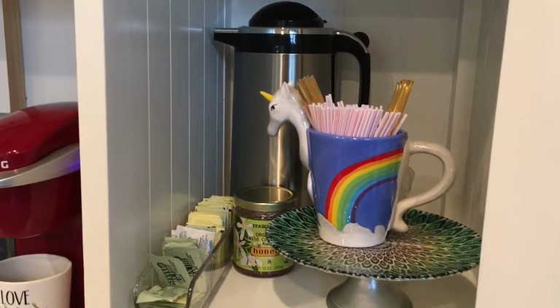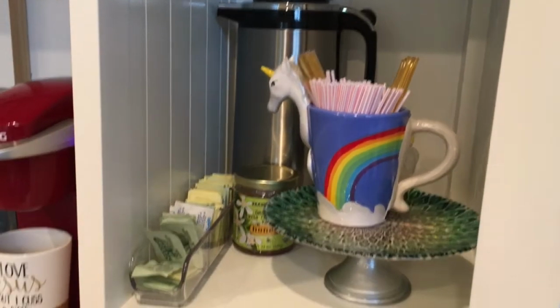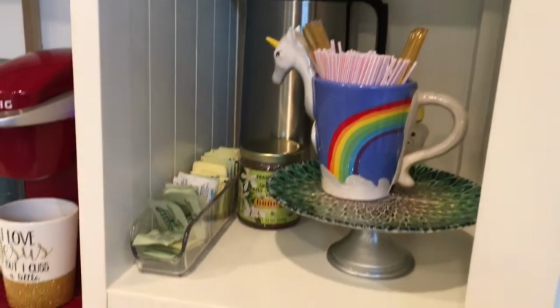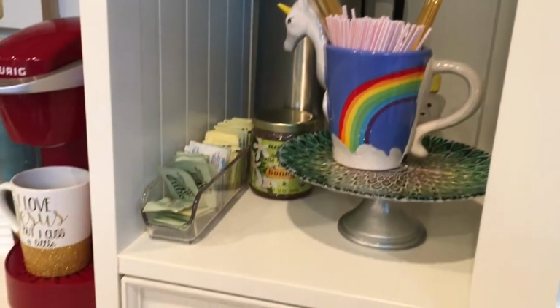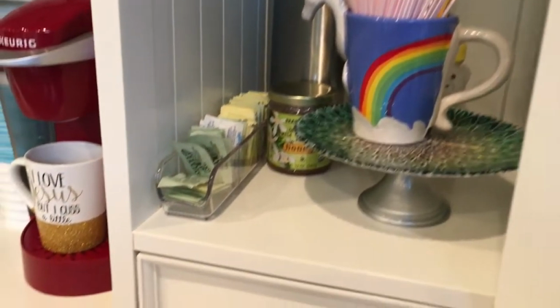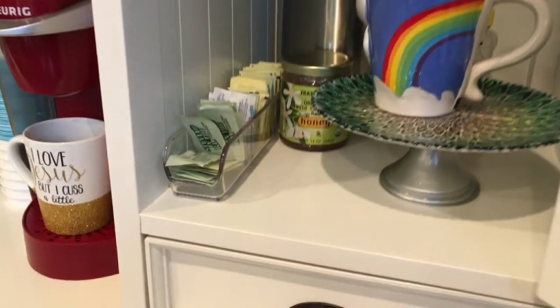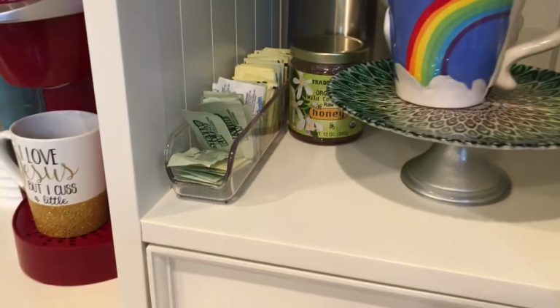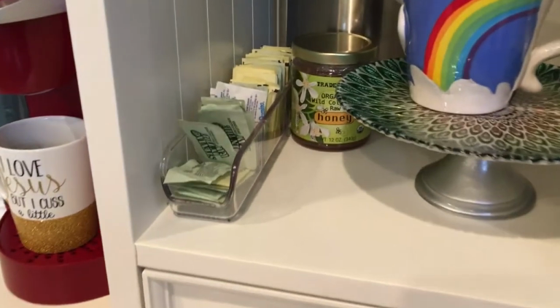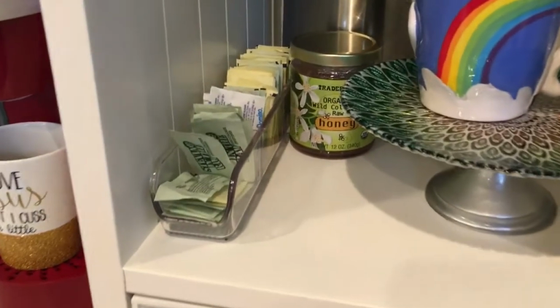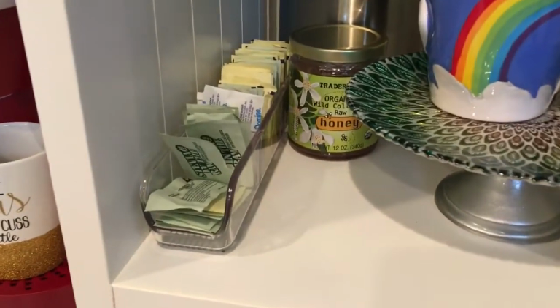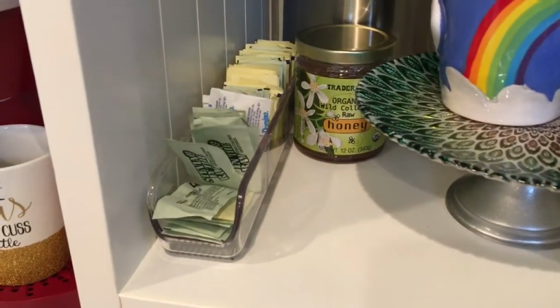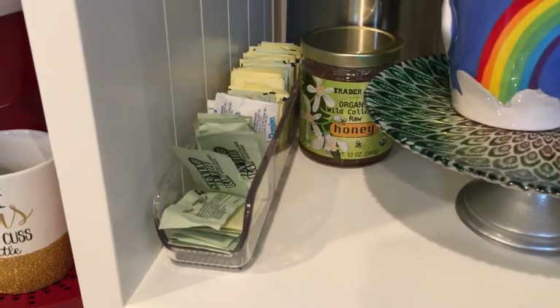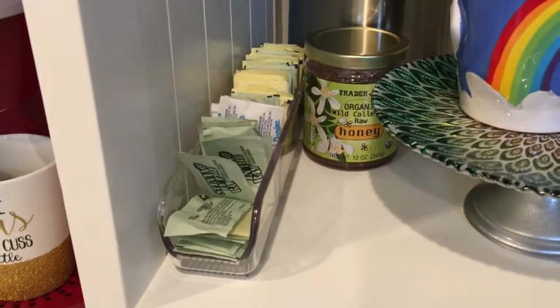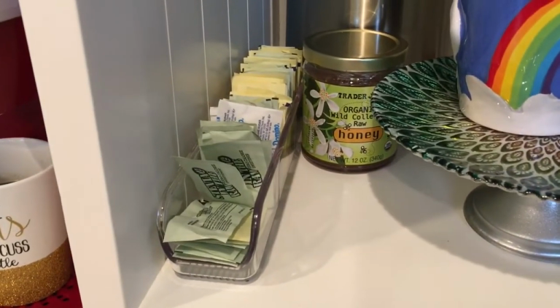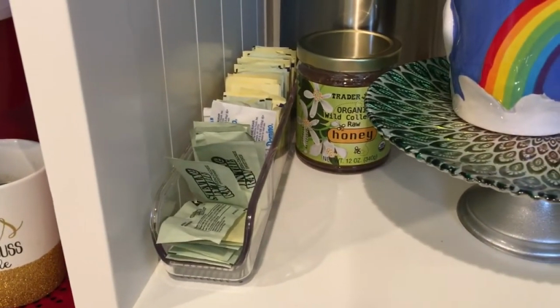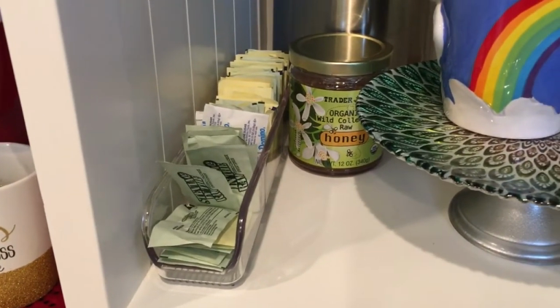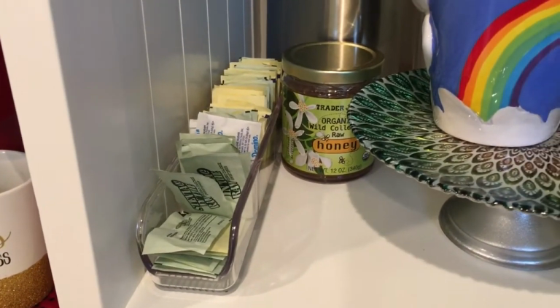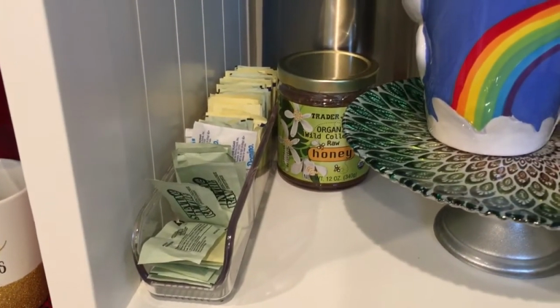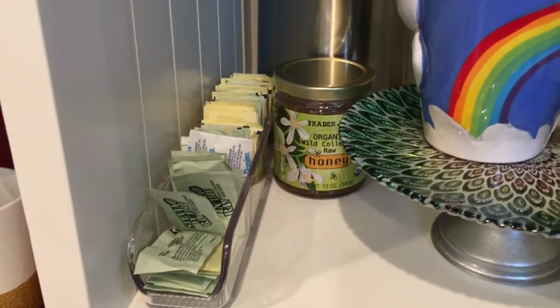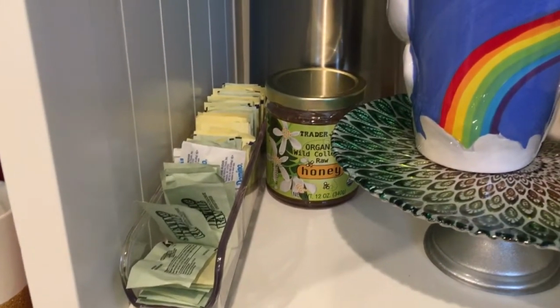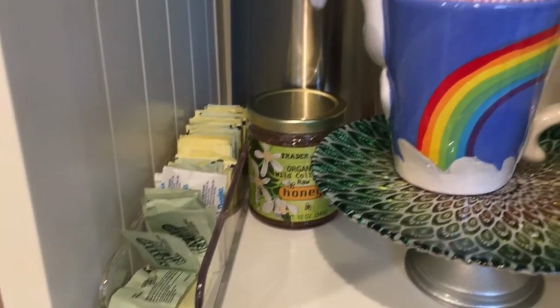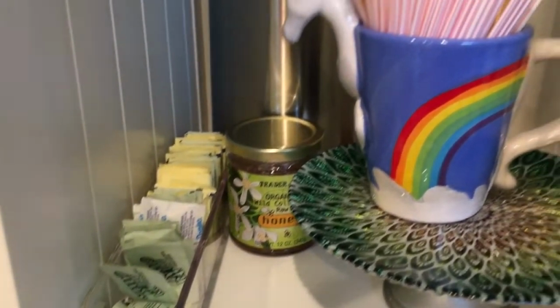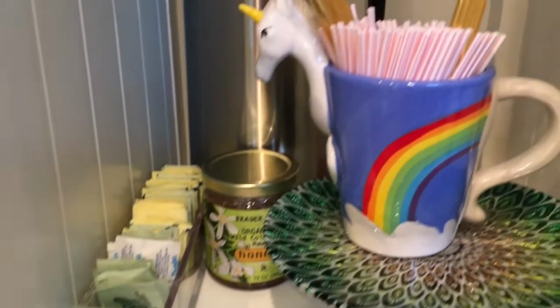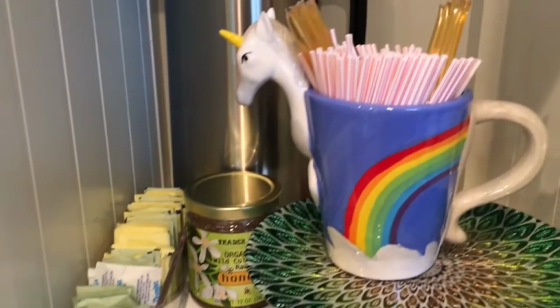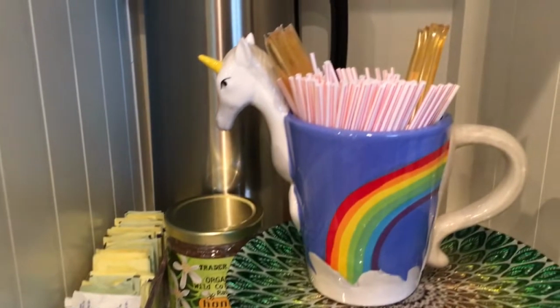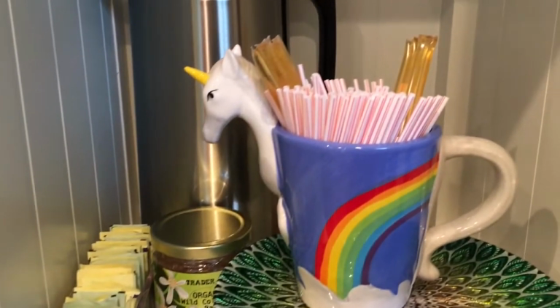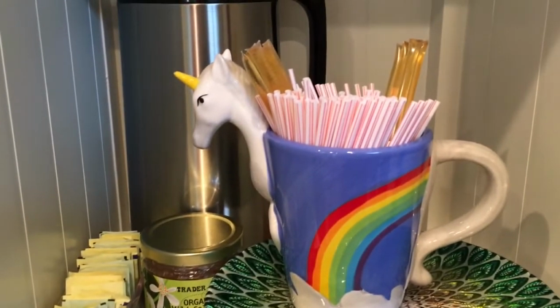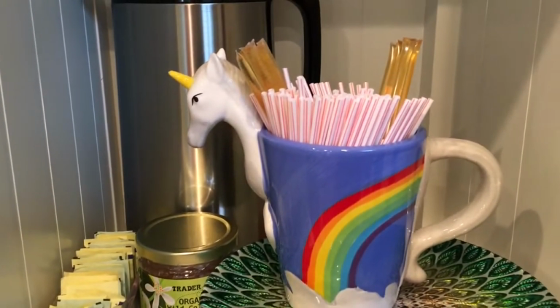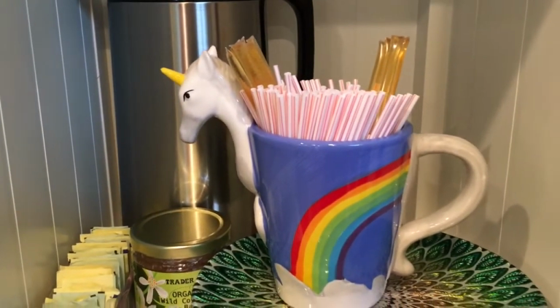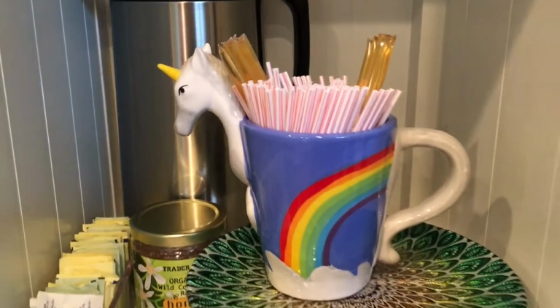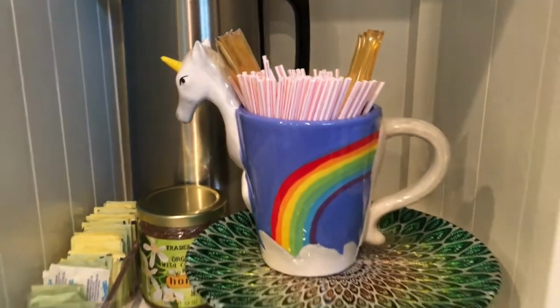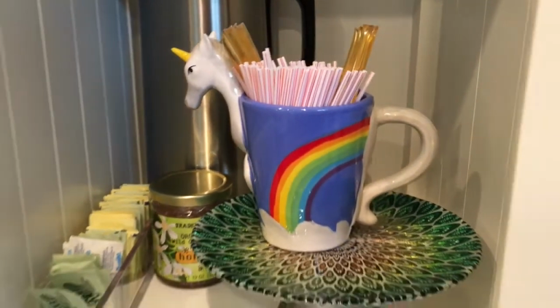Then there's stevia, sugar, and Splenda packets, some raw organic honey, honey sticks, and stir sticks.